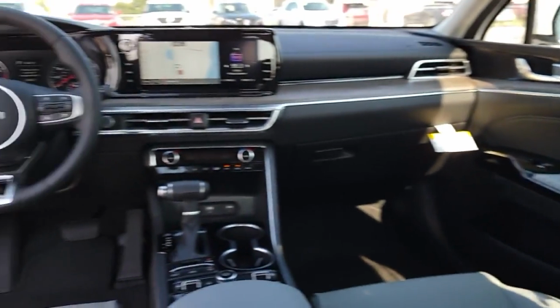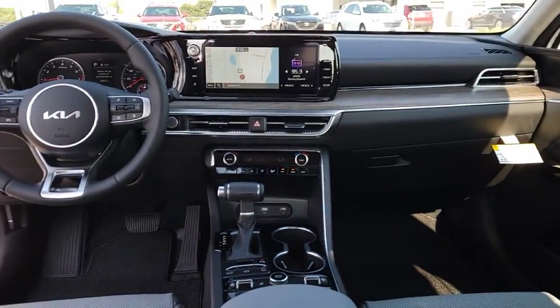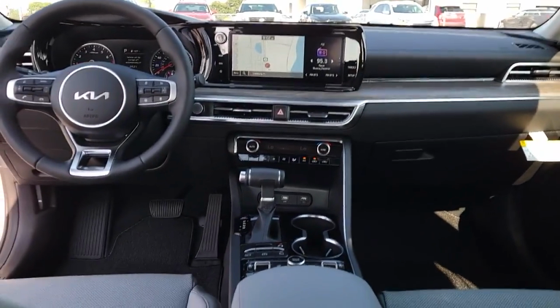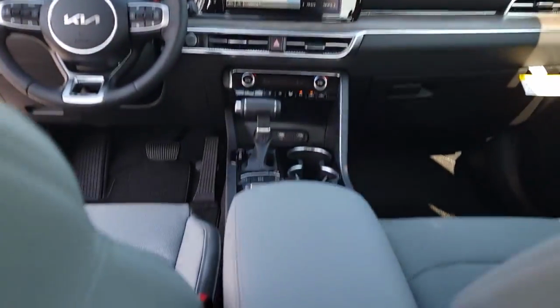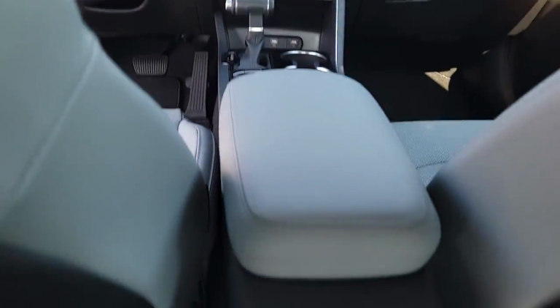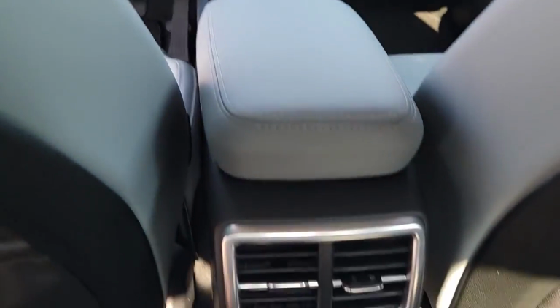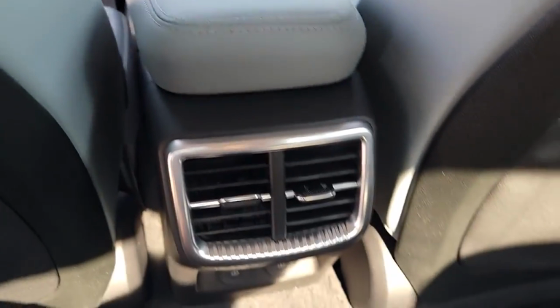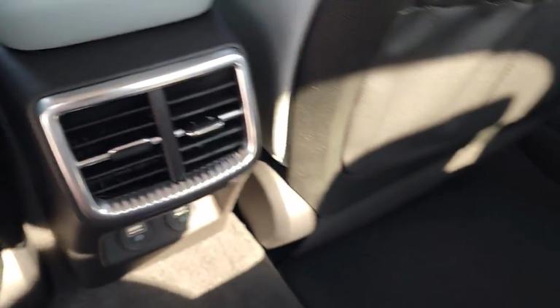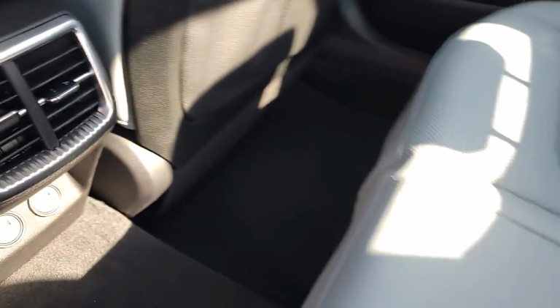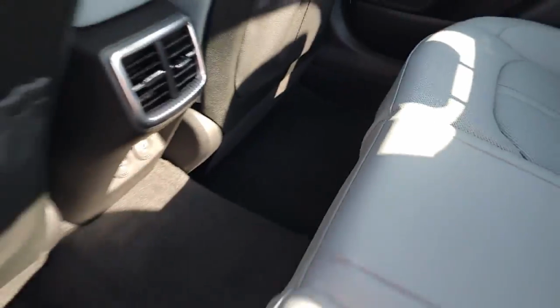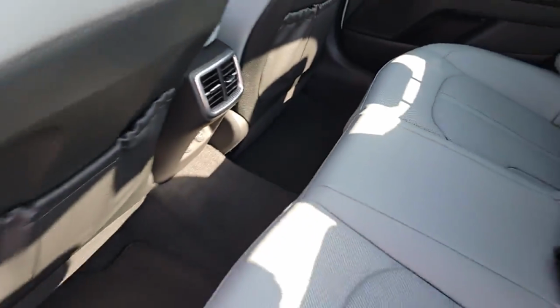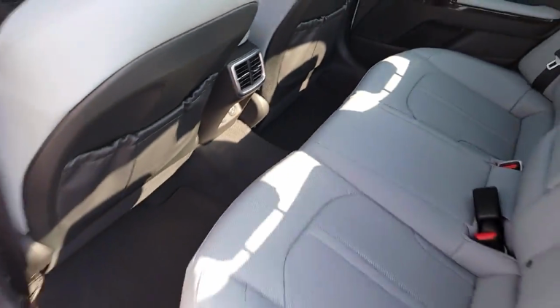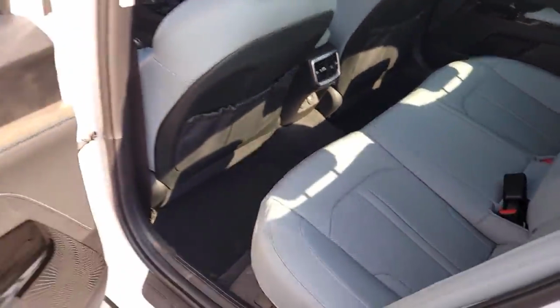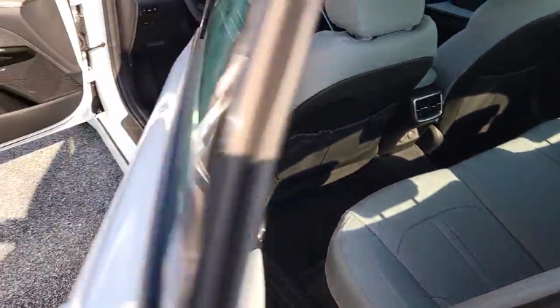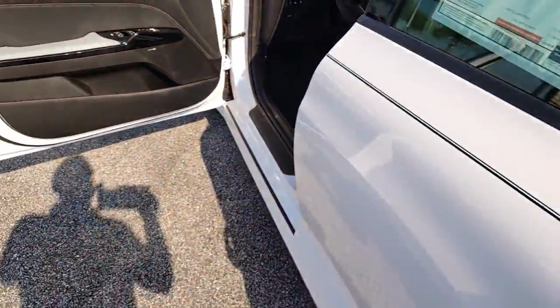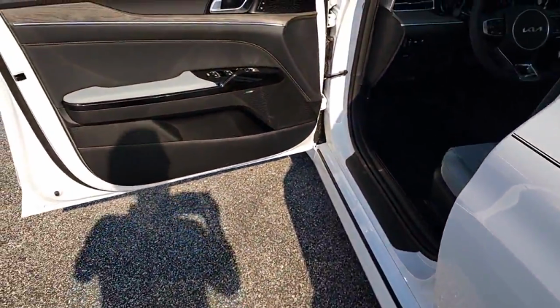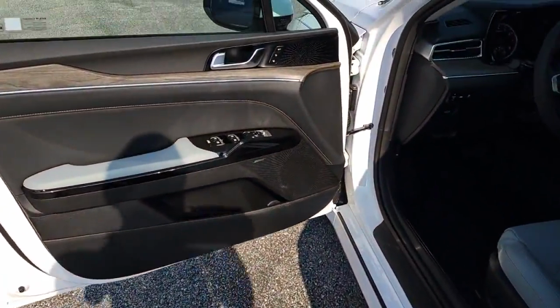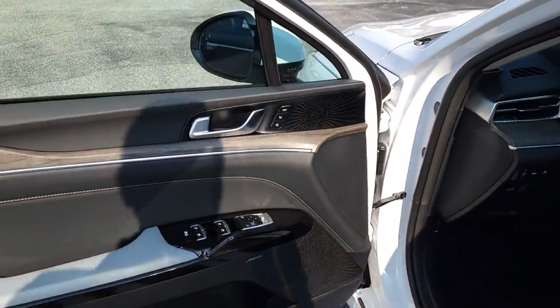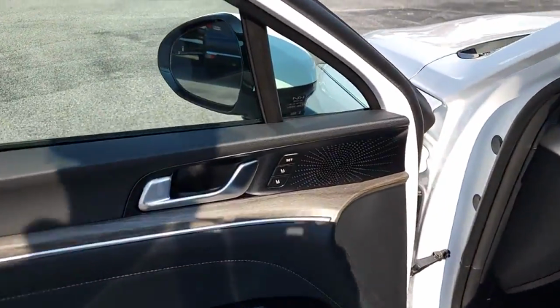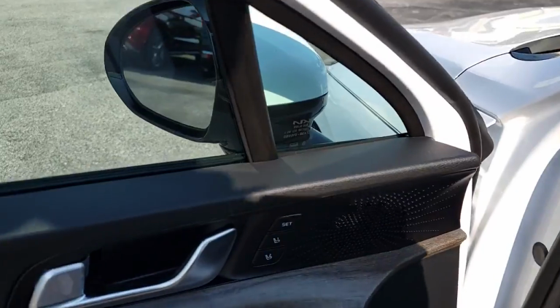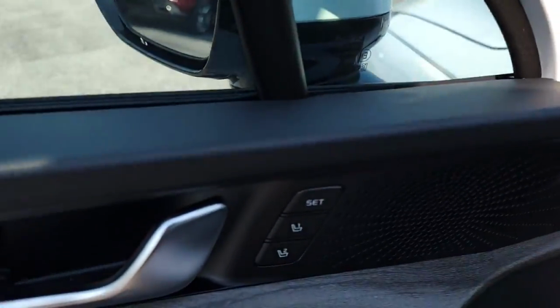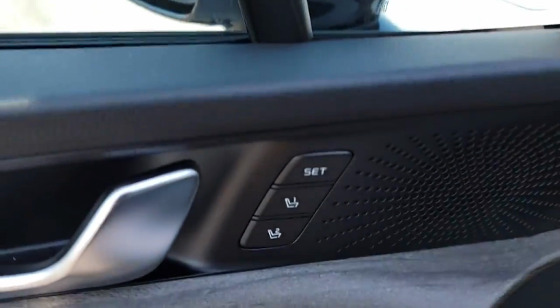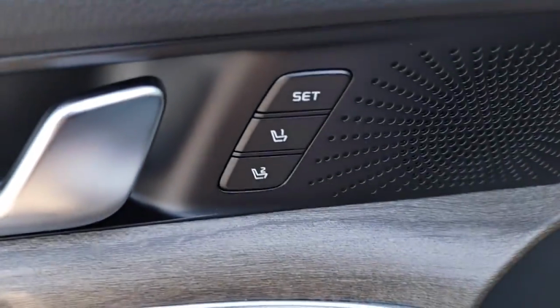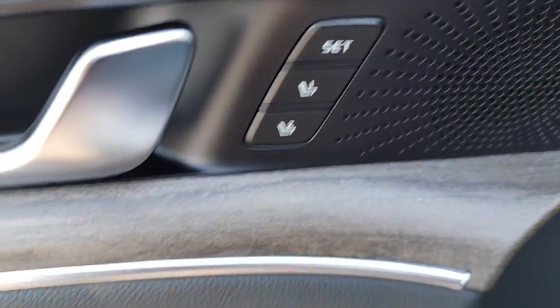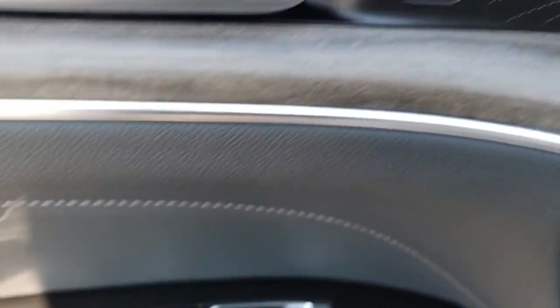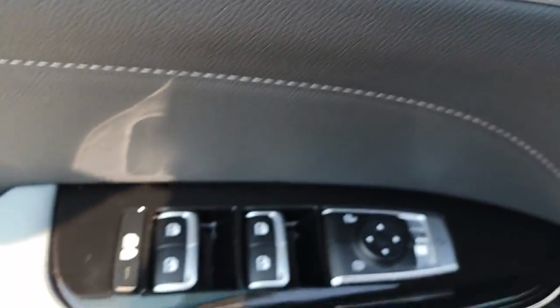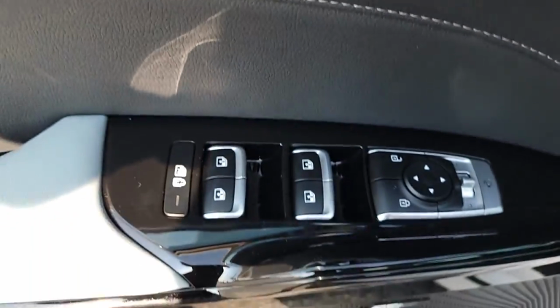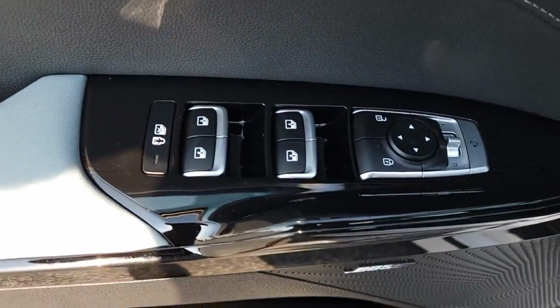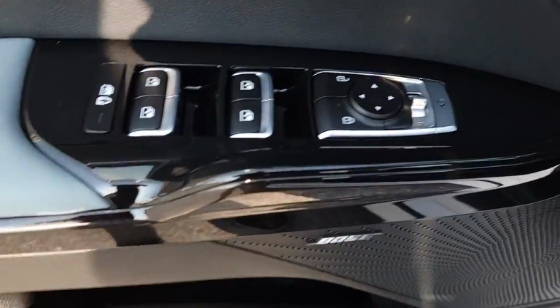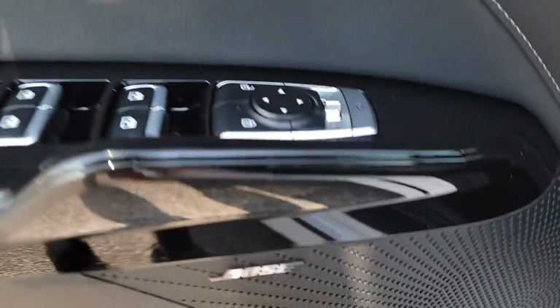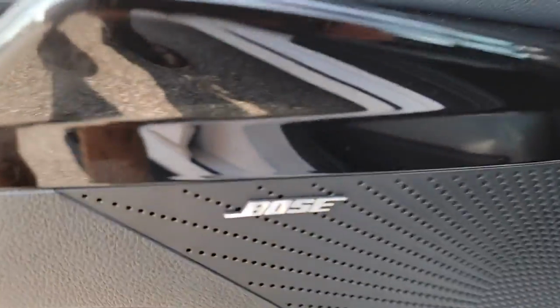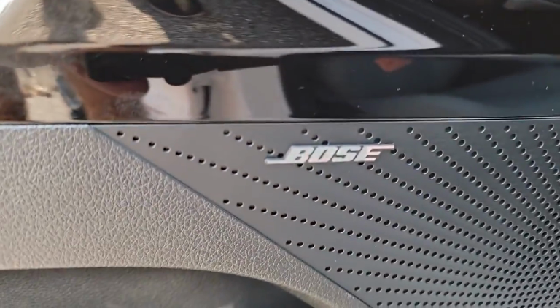Panoramic roof, keyless entry, navigation system, hands-free liftgate, sun and moonroof, backup camera, keyless start, satellite radio, remote engine start, heated mirrors.